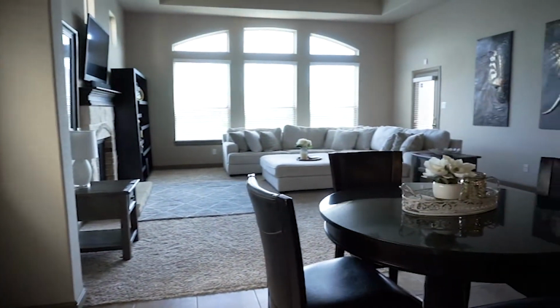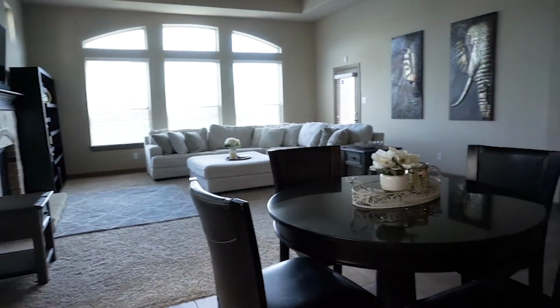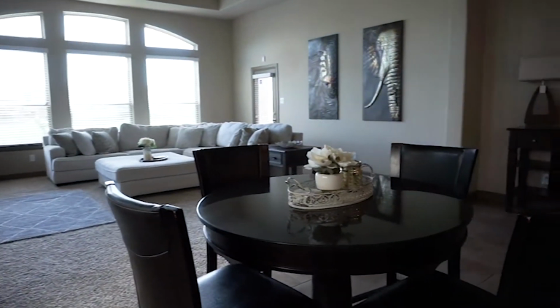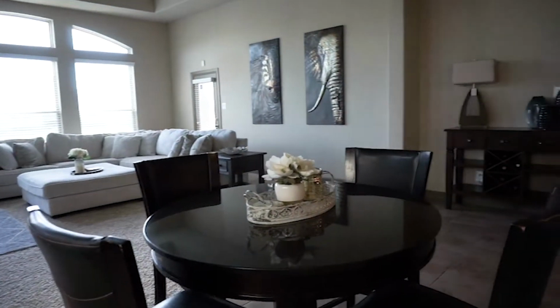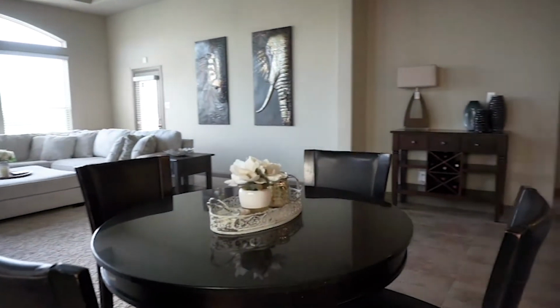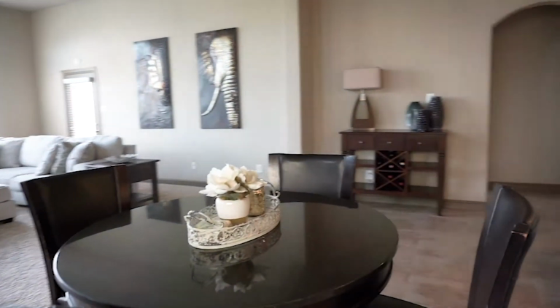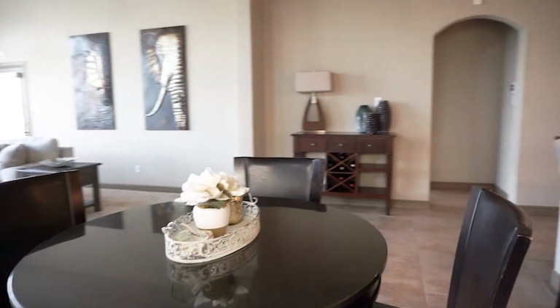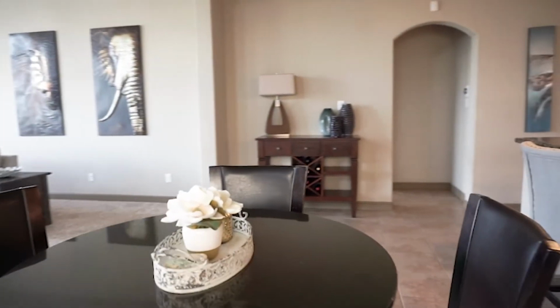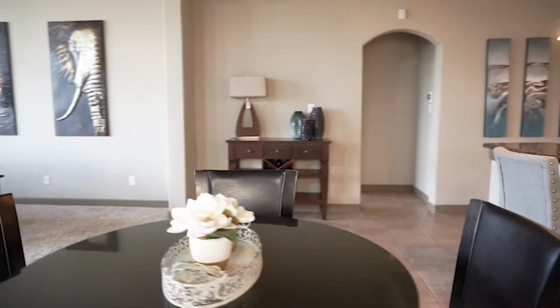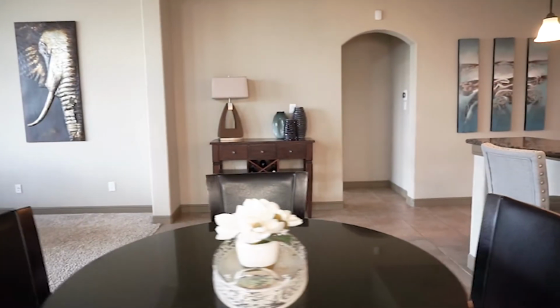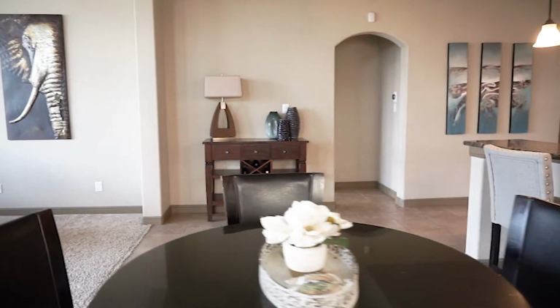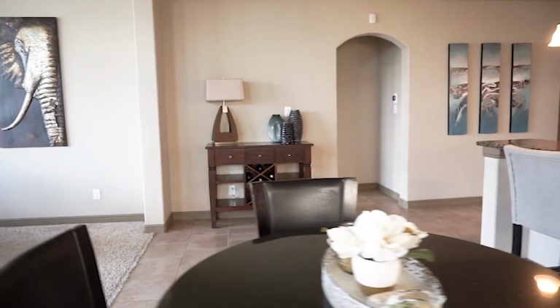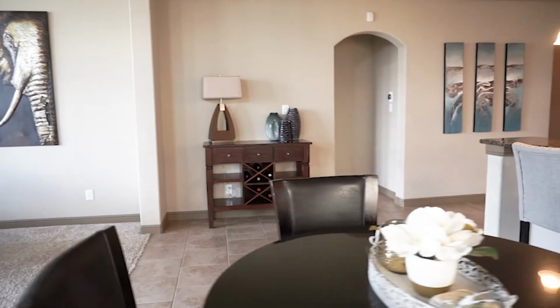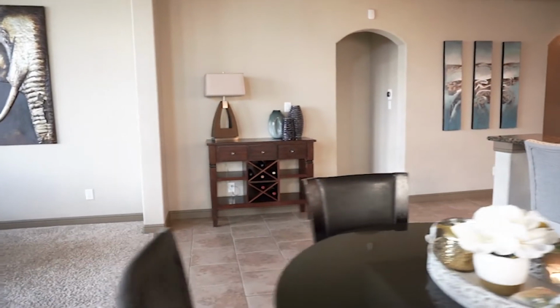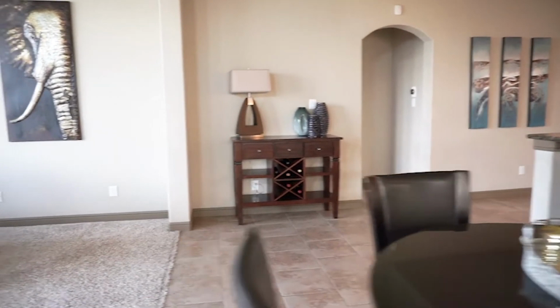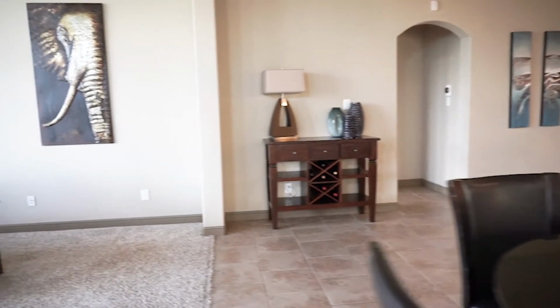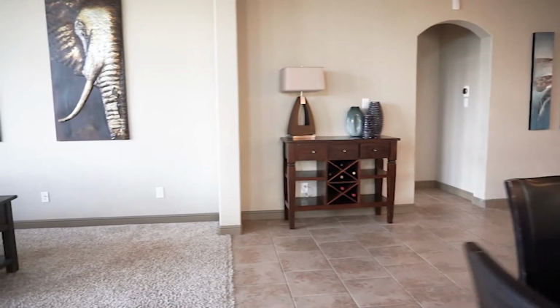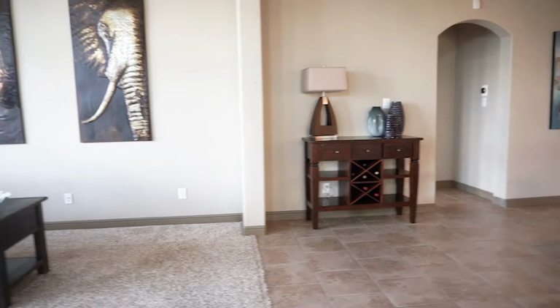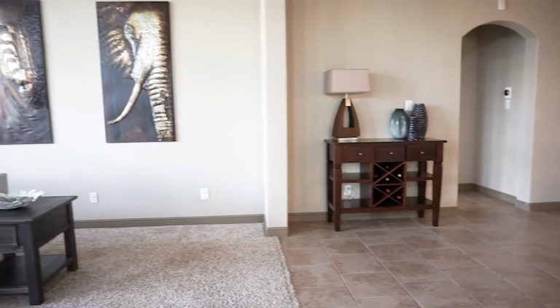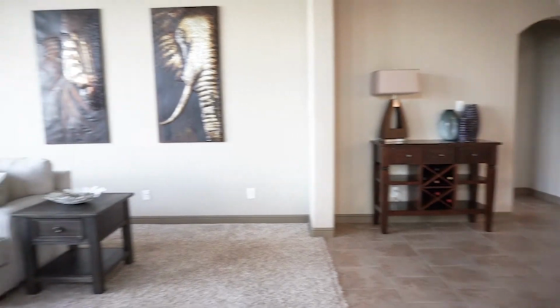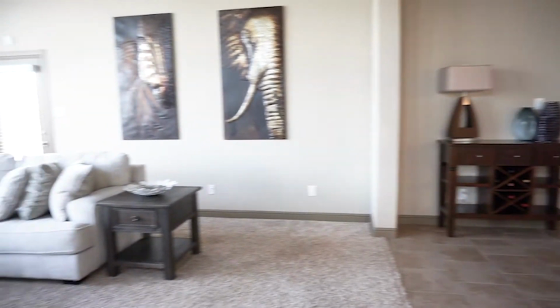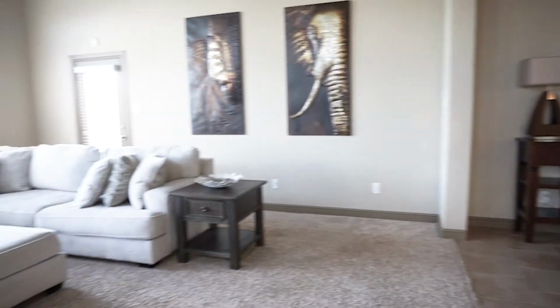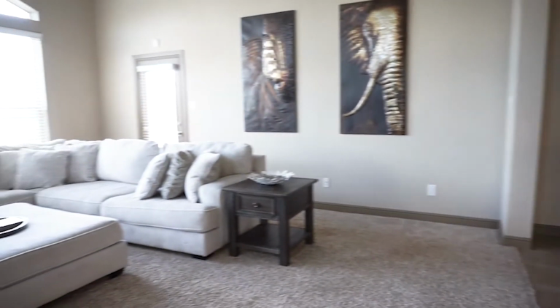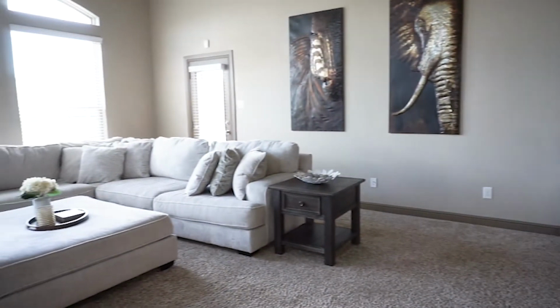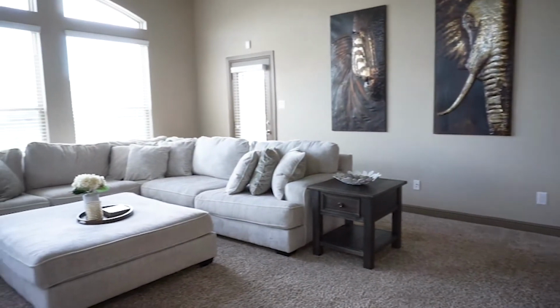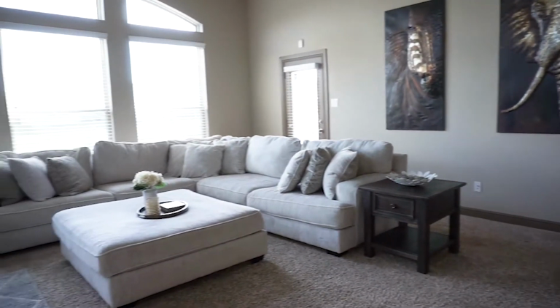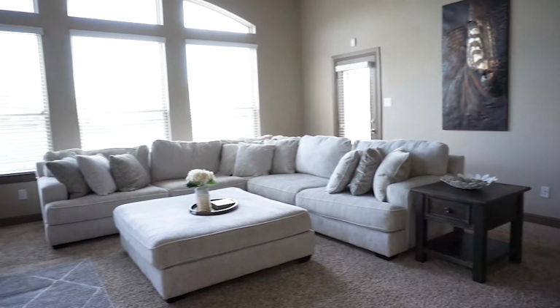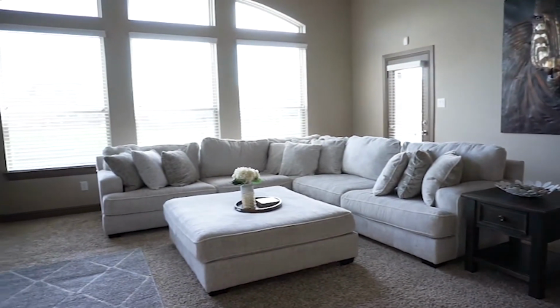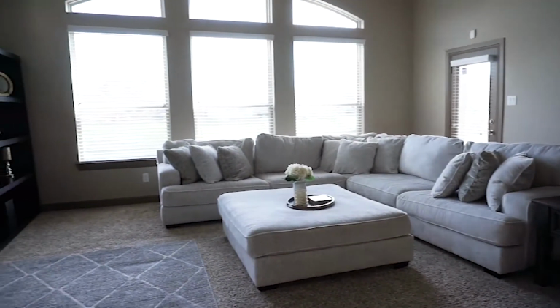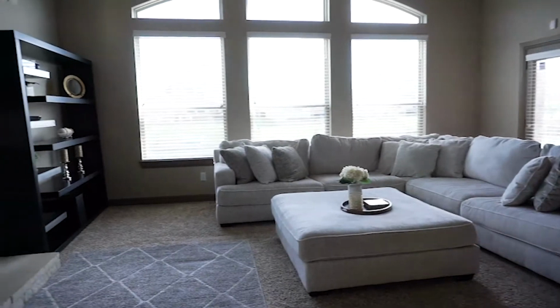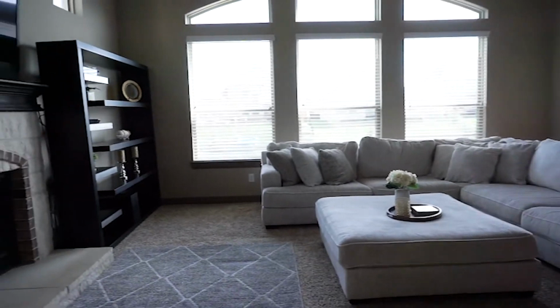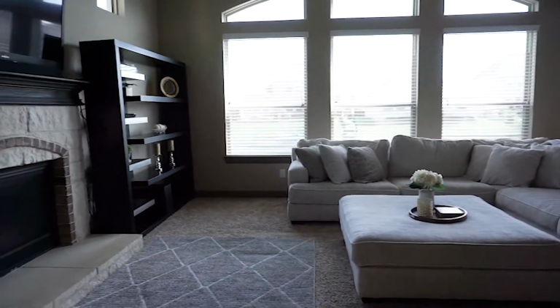Look at this beautiful space, all wide open with natural light. The living room is spacious — the flooring is beautiful and what a nice paint palette. There's enough room for oversized pieces of furniture and a large family.